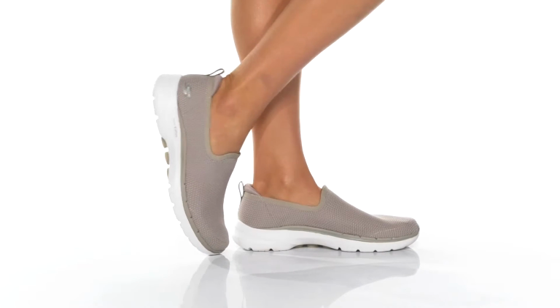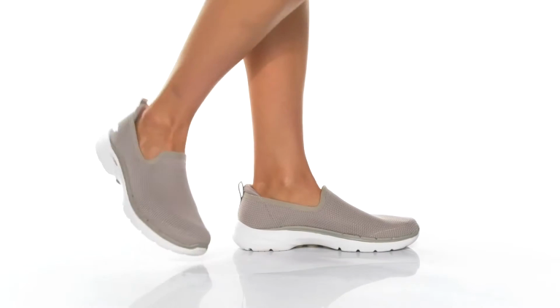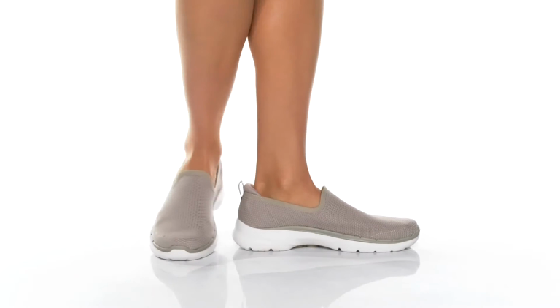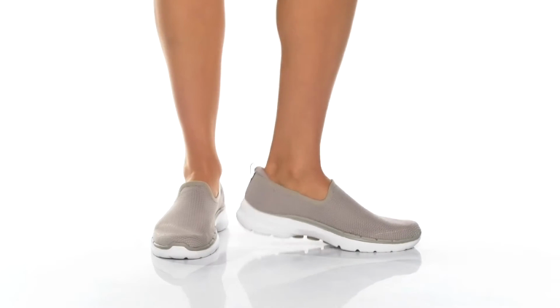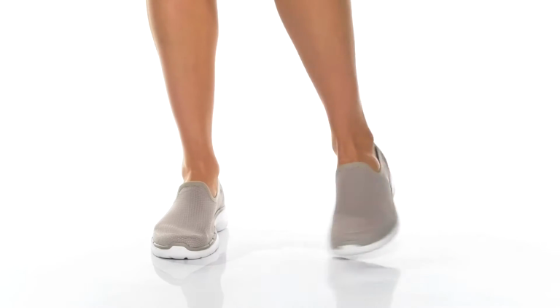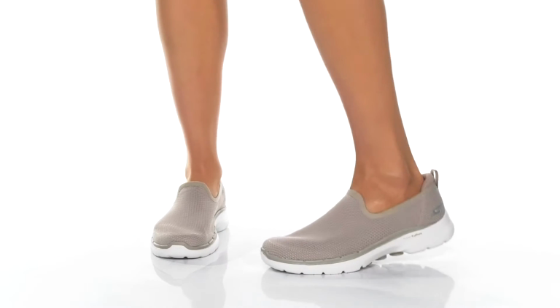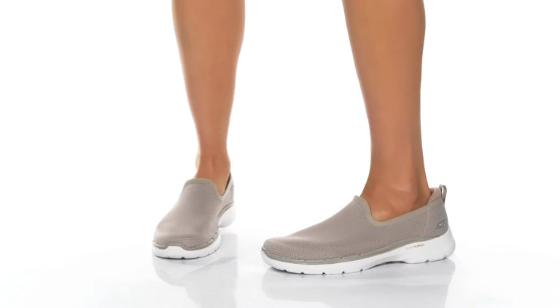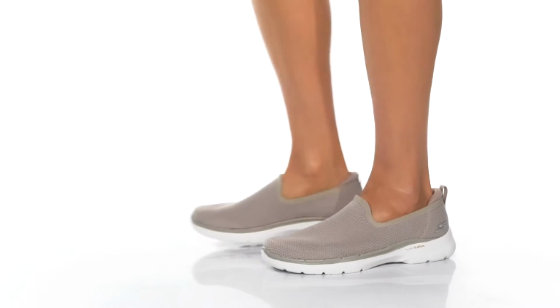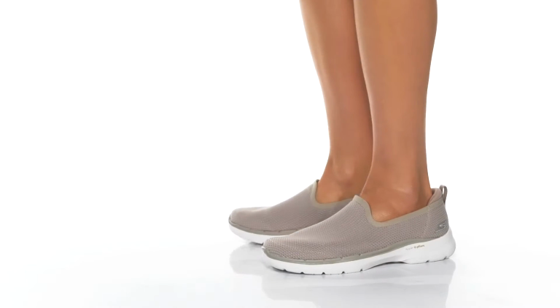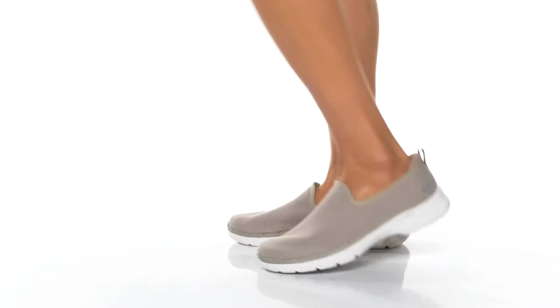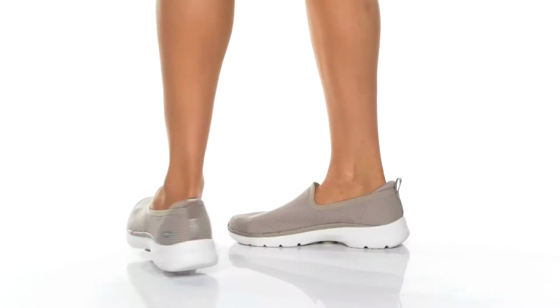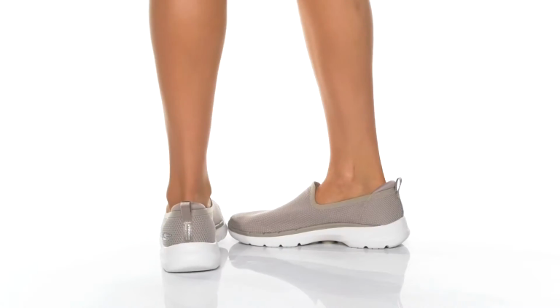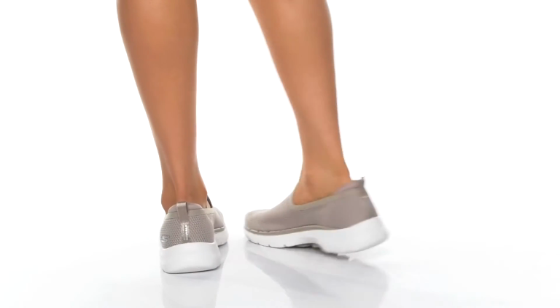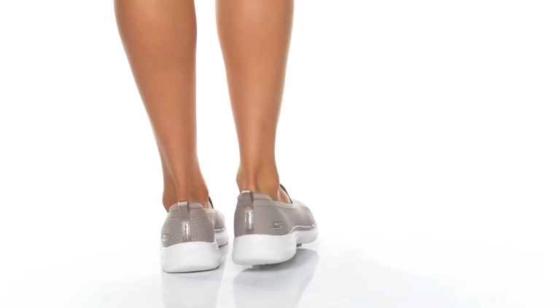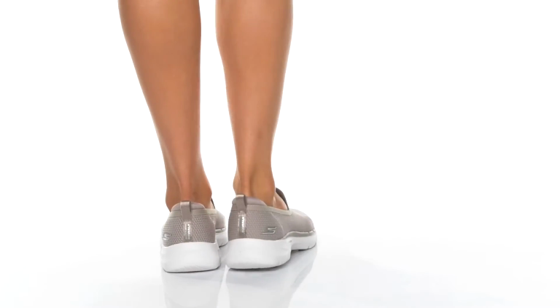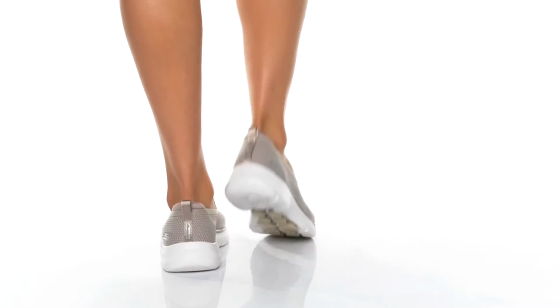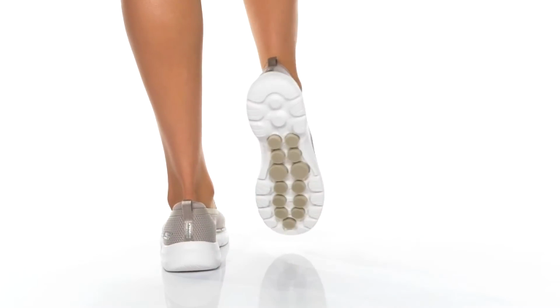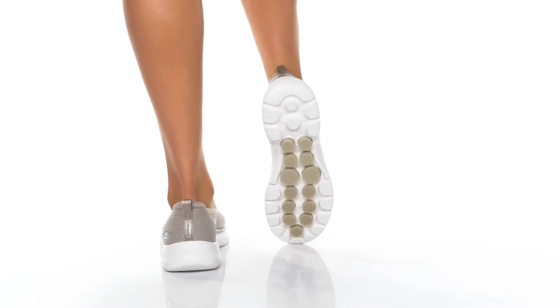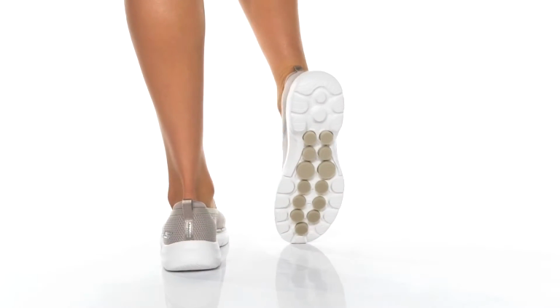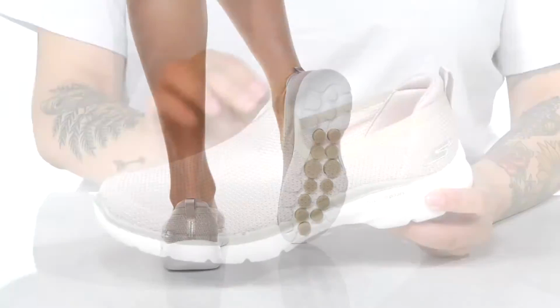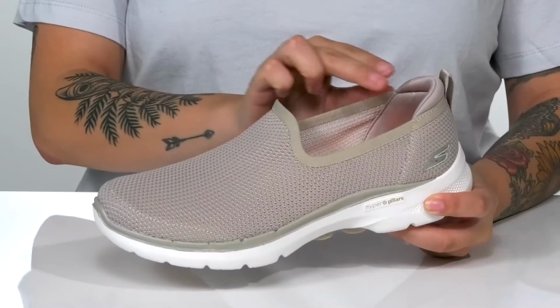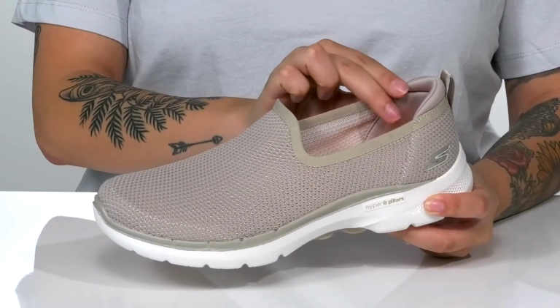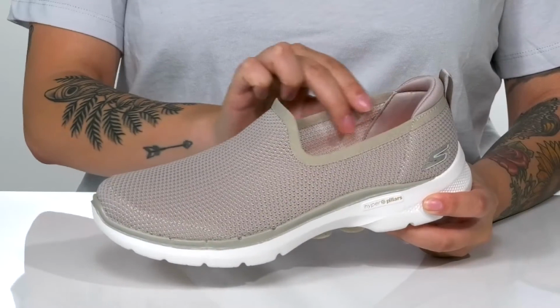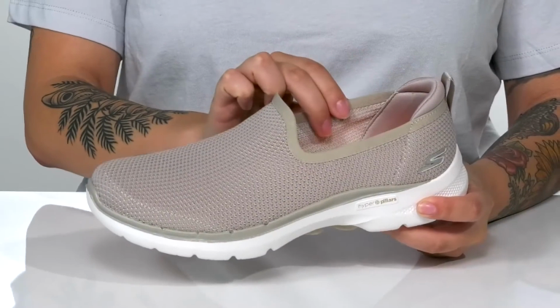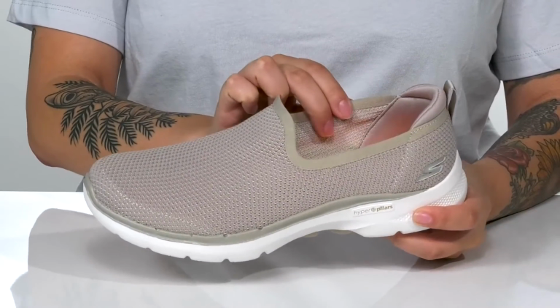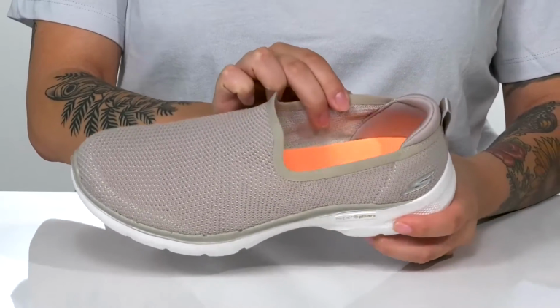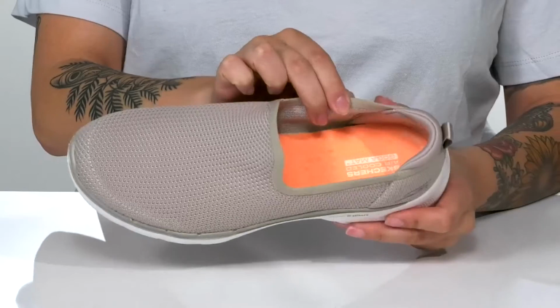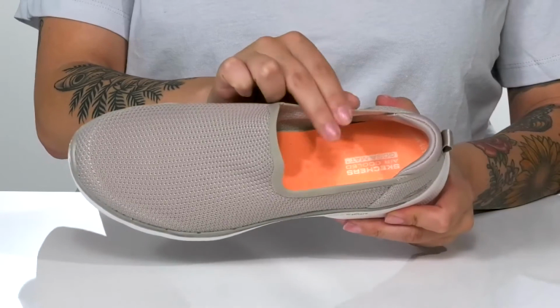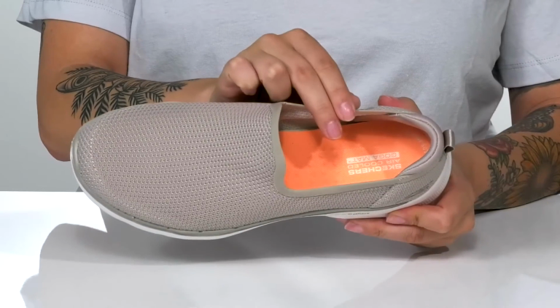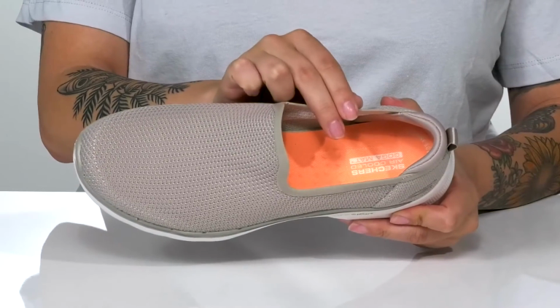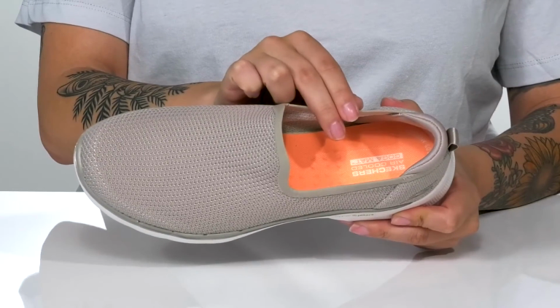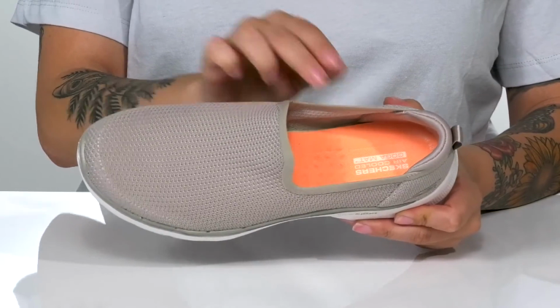Go for a walk in style with these slip-on shoes by Skechers on your feet. There is a breathable knit upper. Inside is a textile inner lining with an air-cooled Goga Mat footbed.